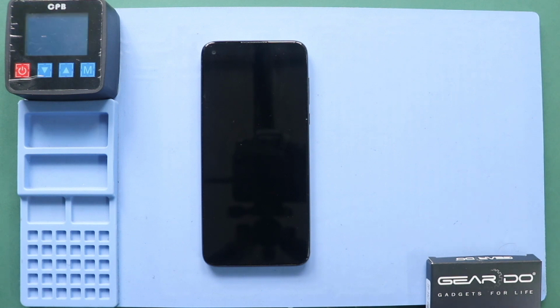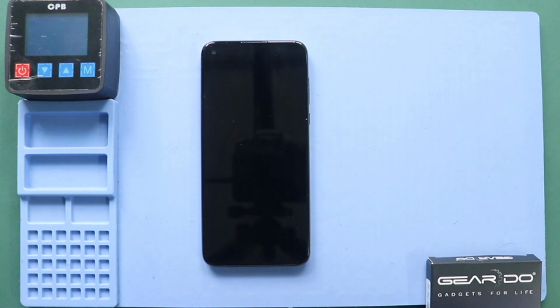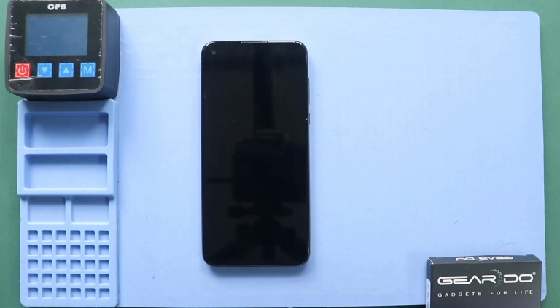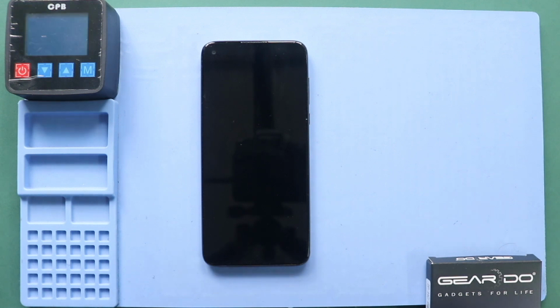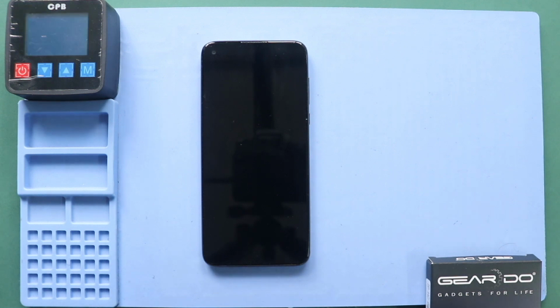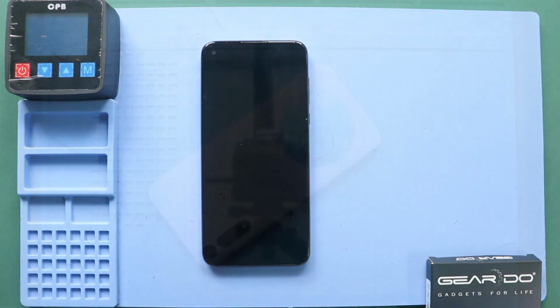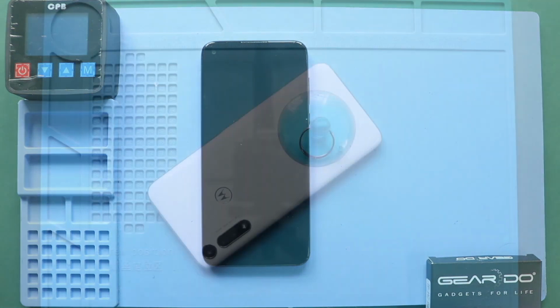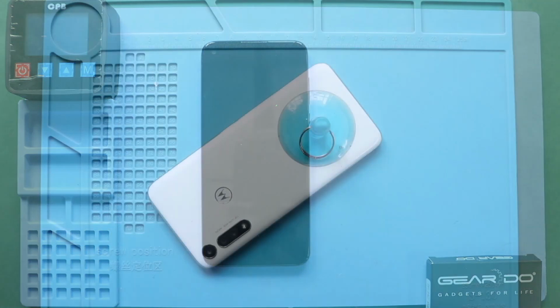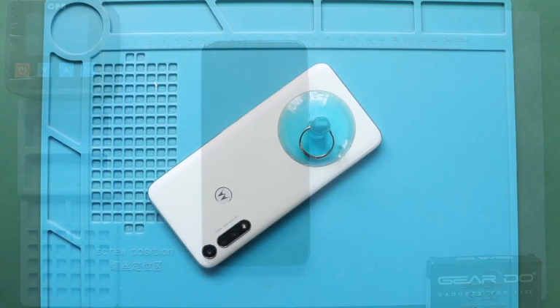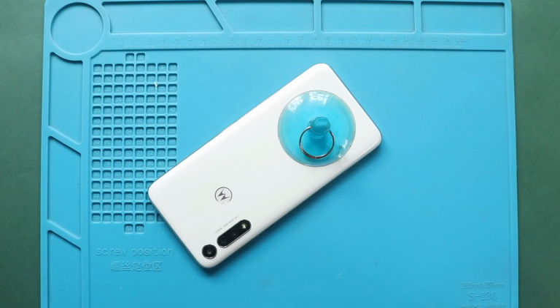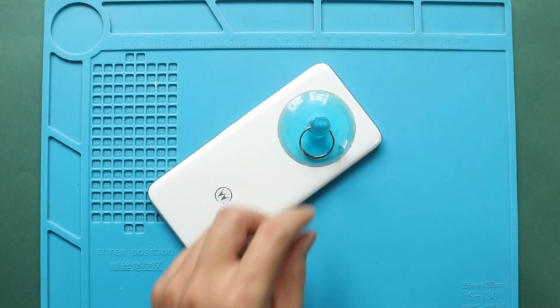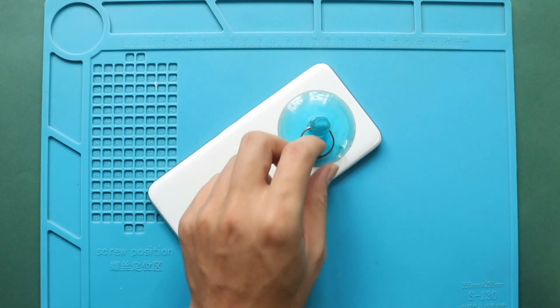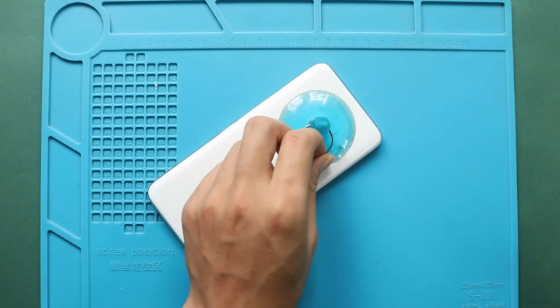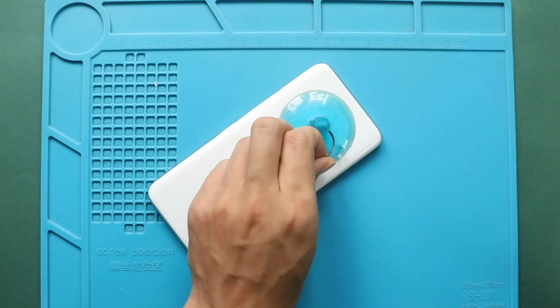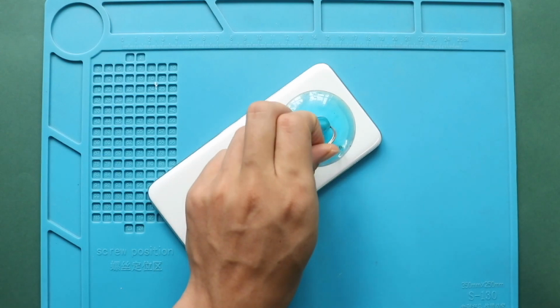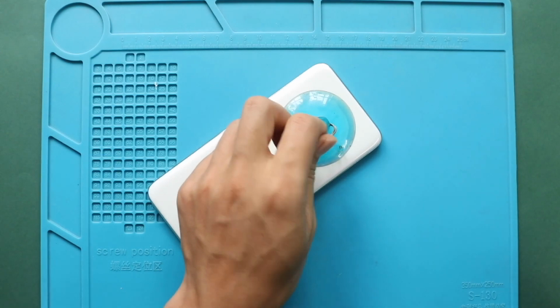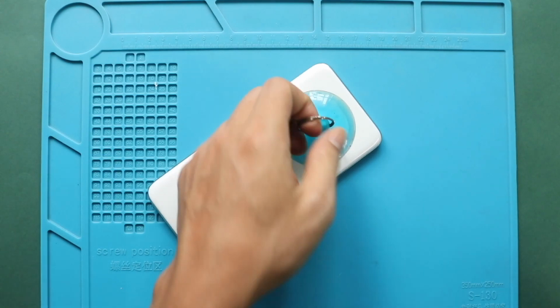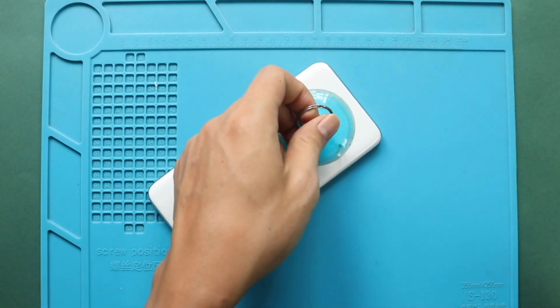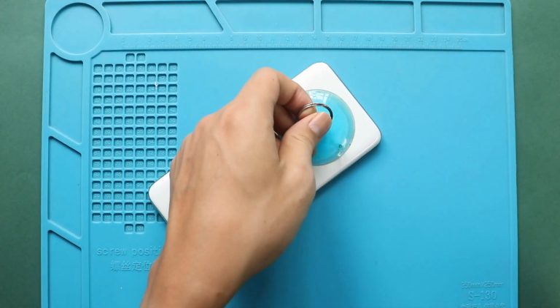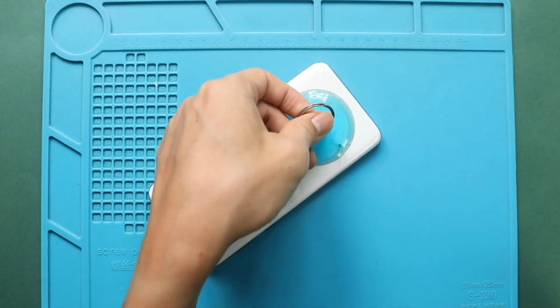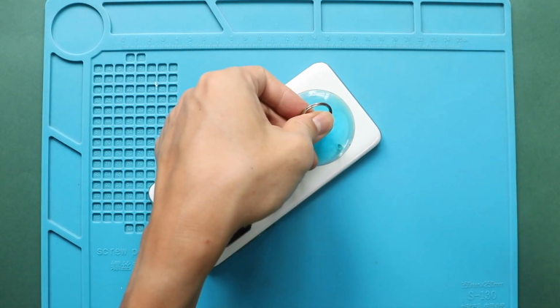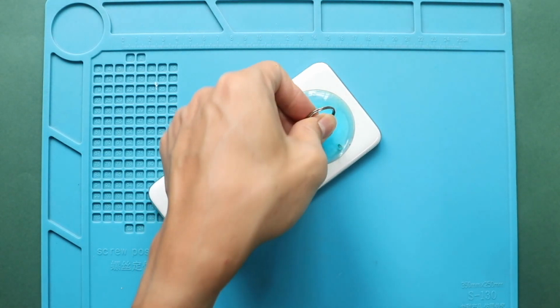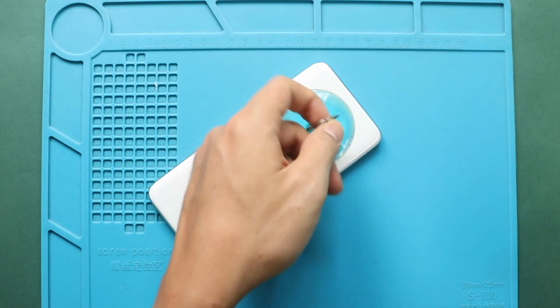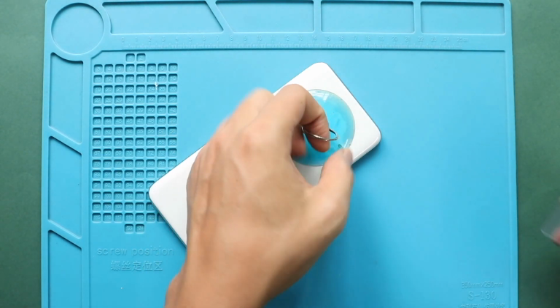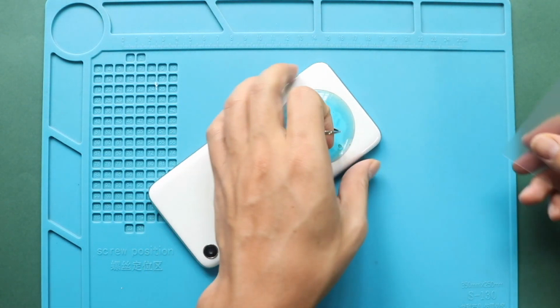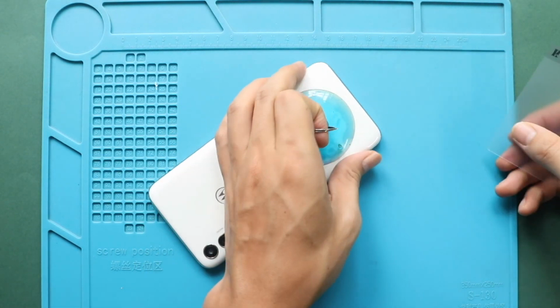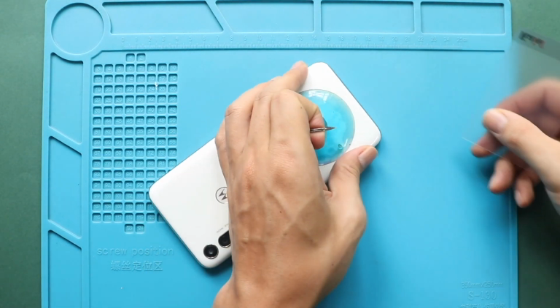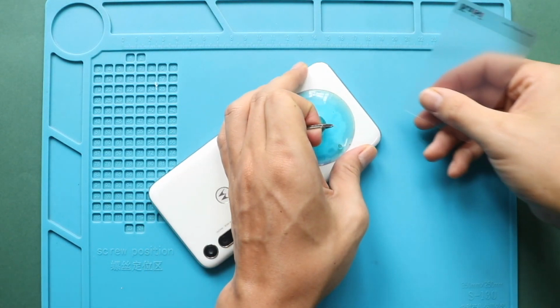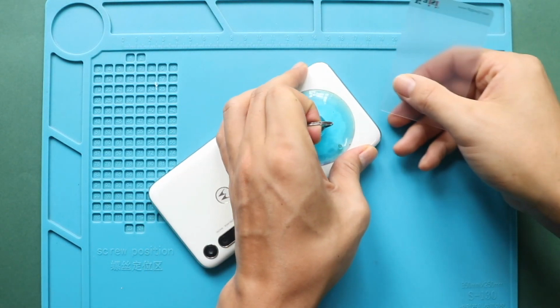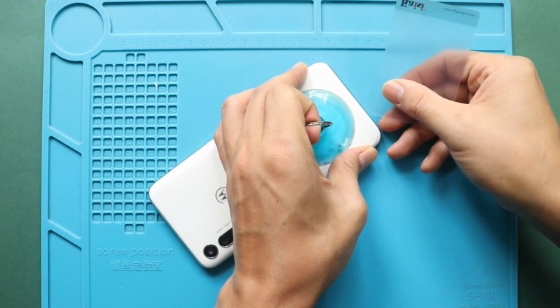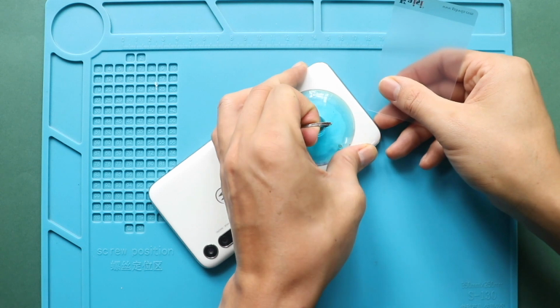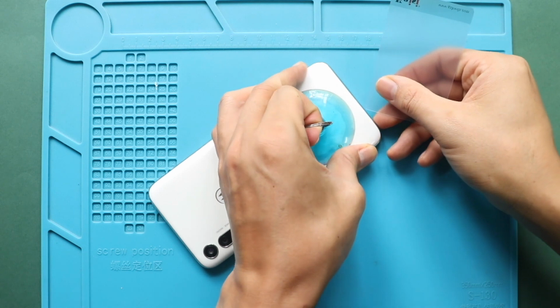Next, create an opening using a suction cup. And then, insert a plastic car pry tool or something similar to cut the adhesive around the back cover.